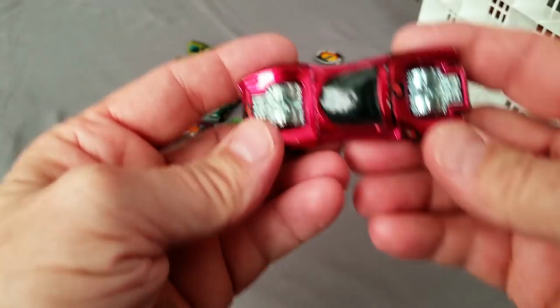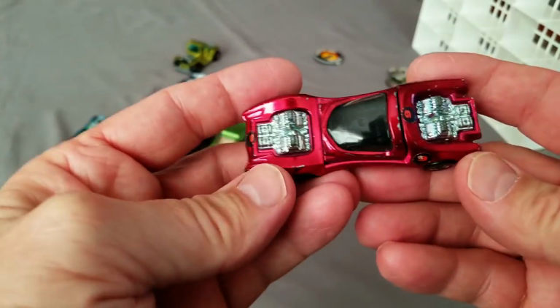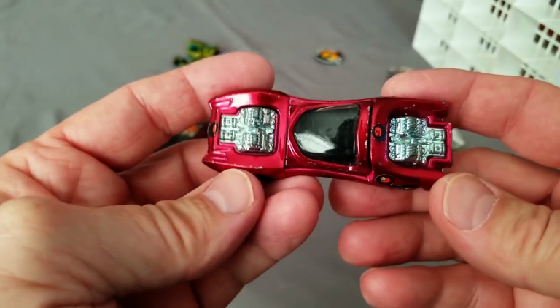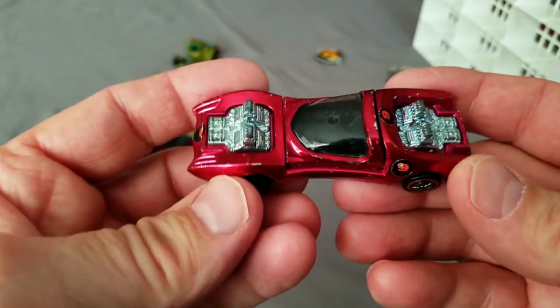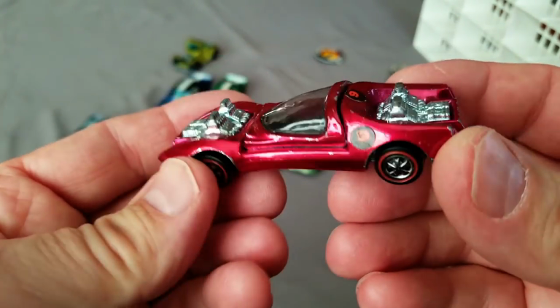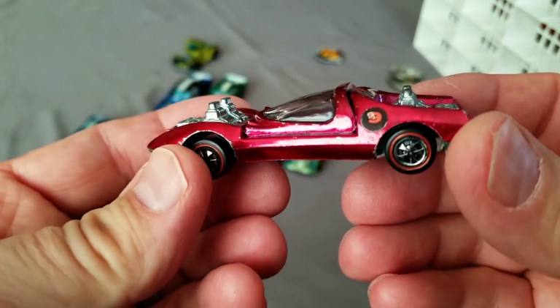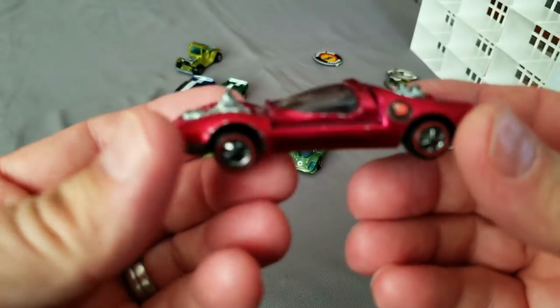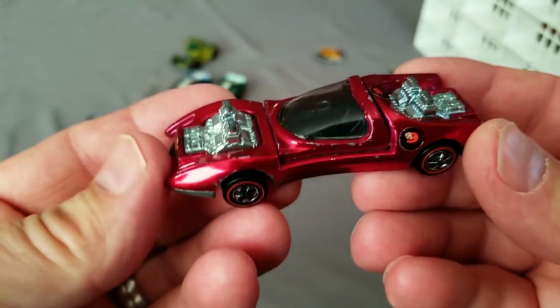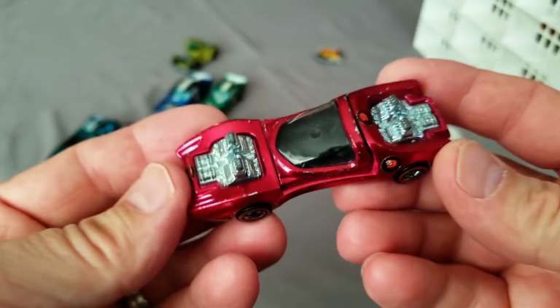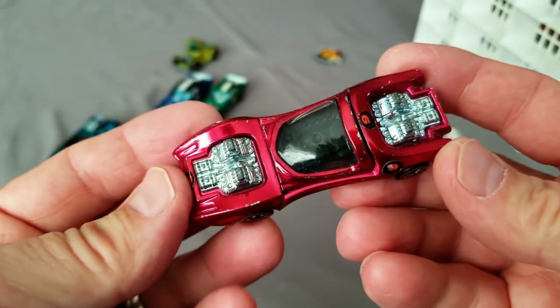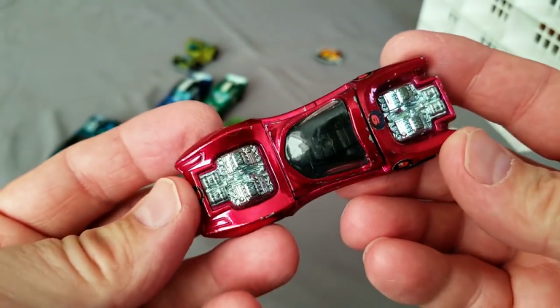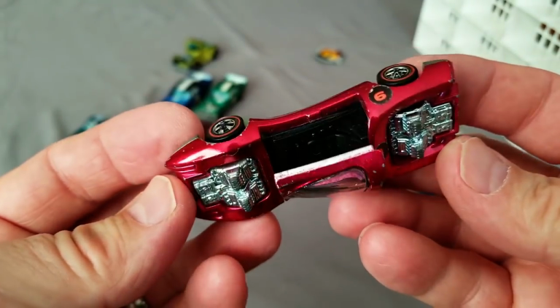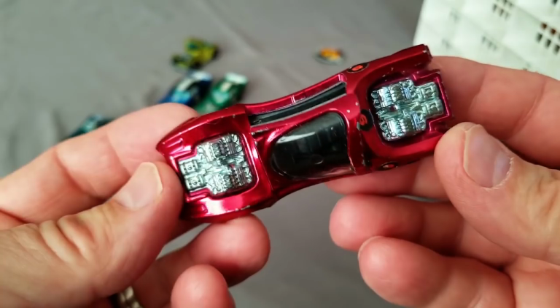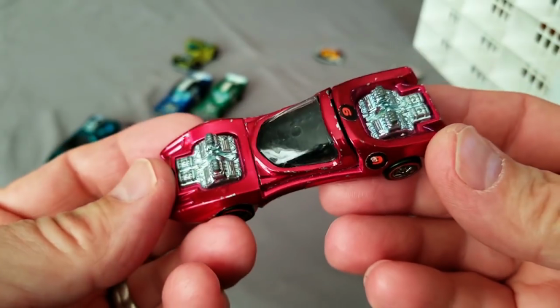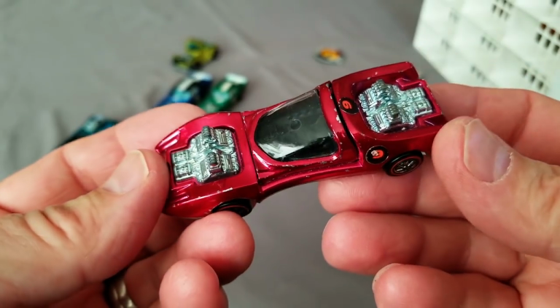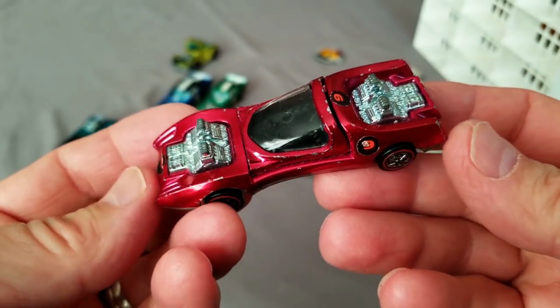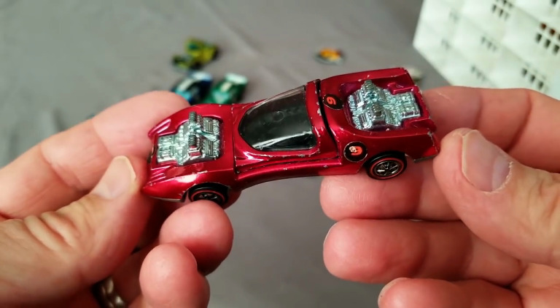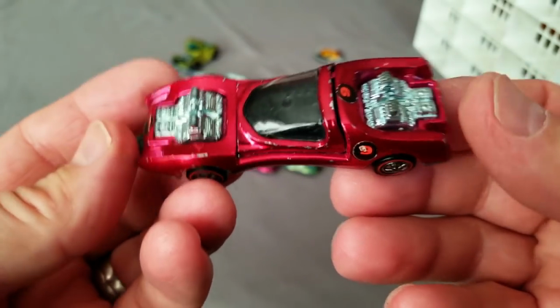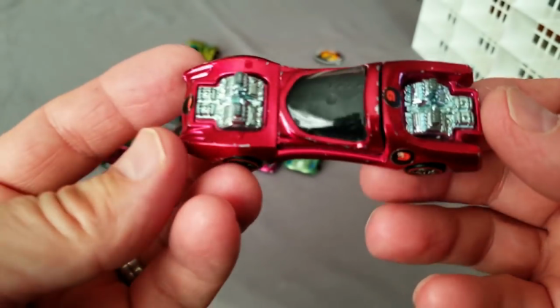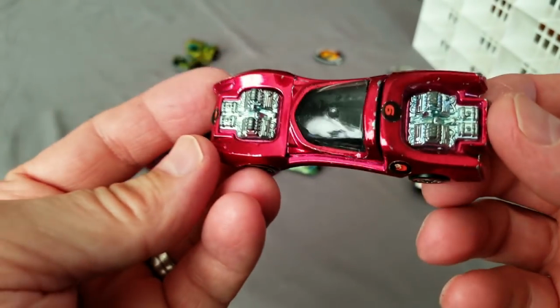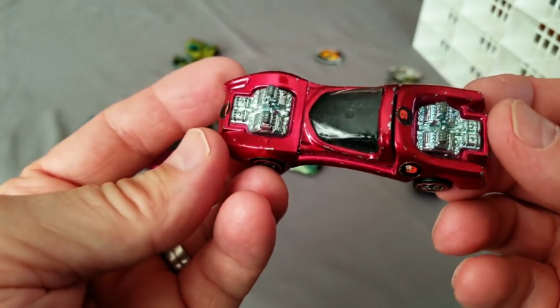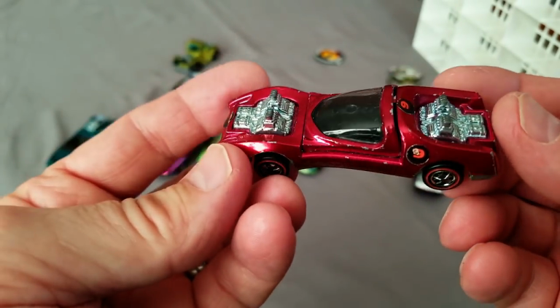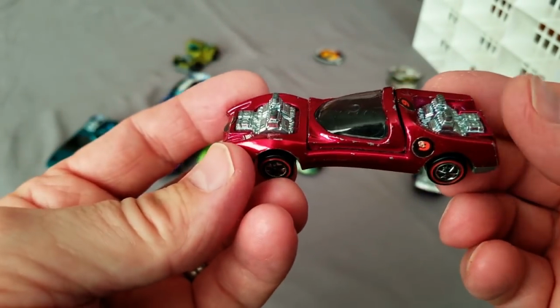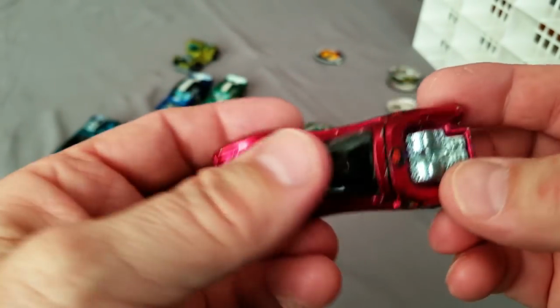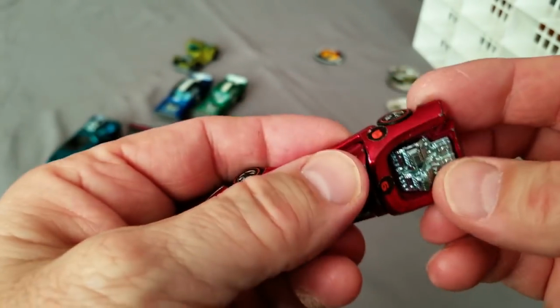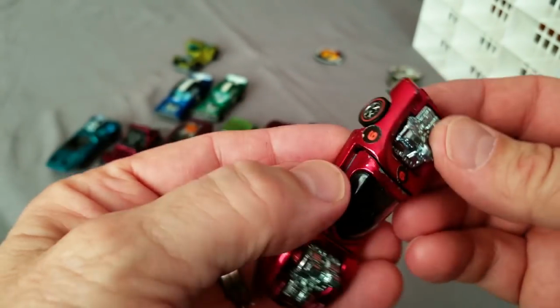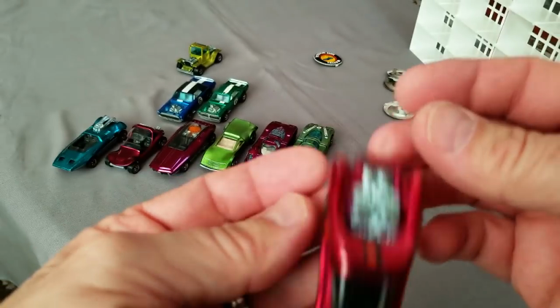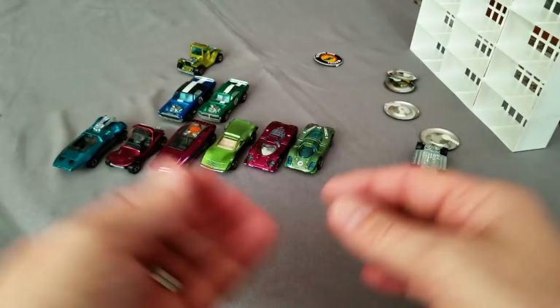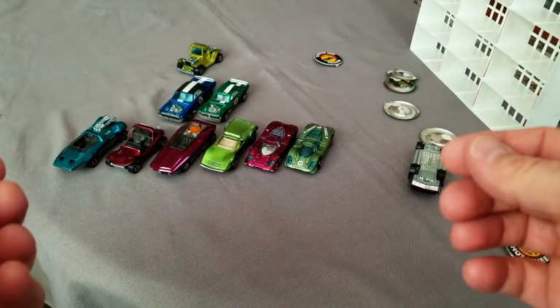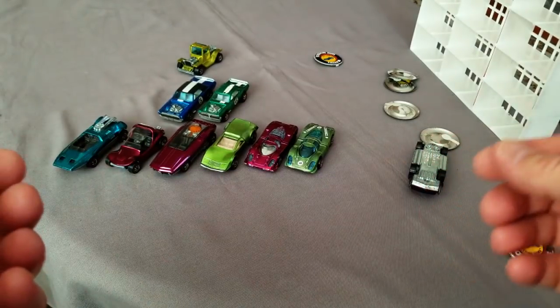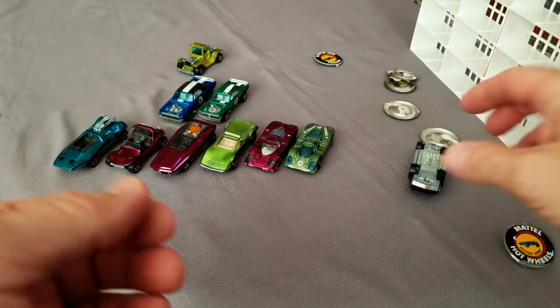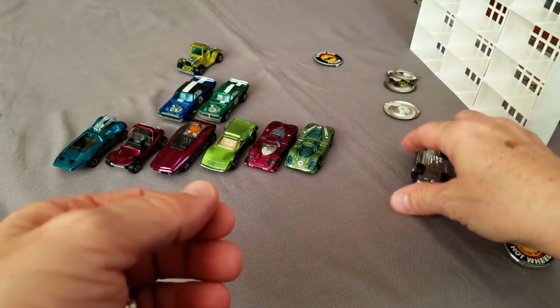Next one up, a Mod Quad with quite a bit of wear - a little Mod Quad in rose. The motors are a little dull.